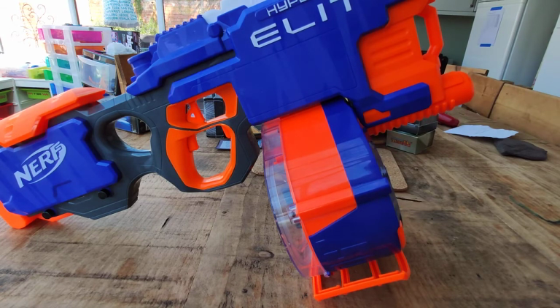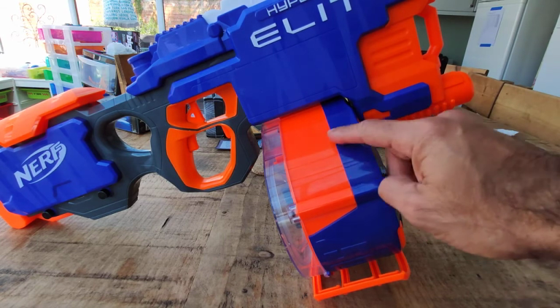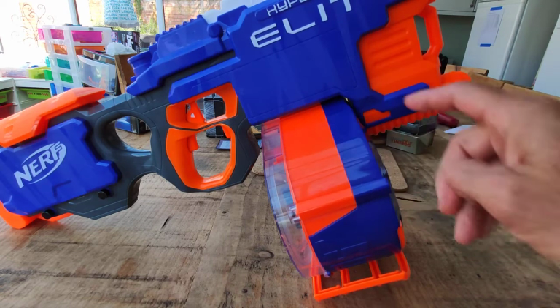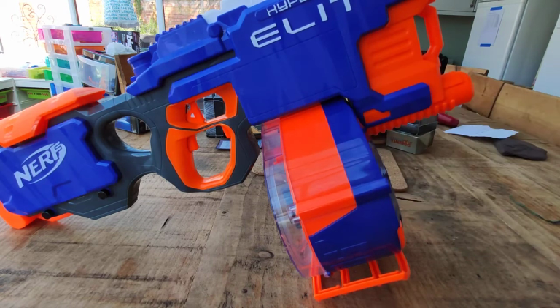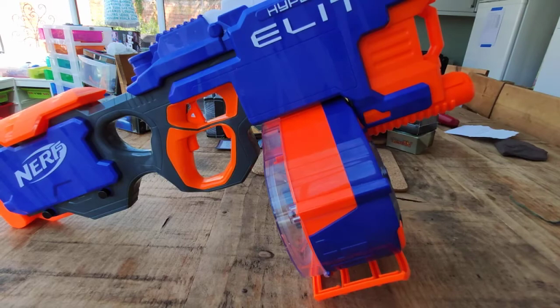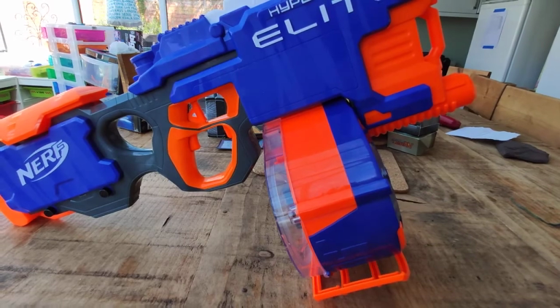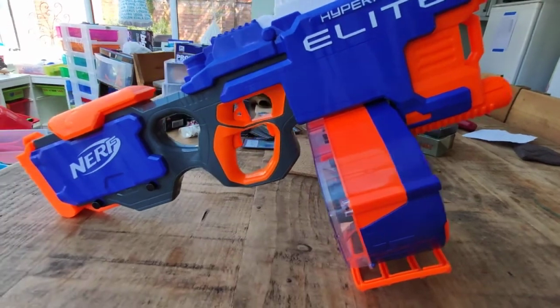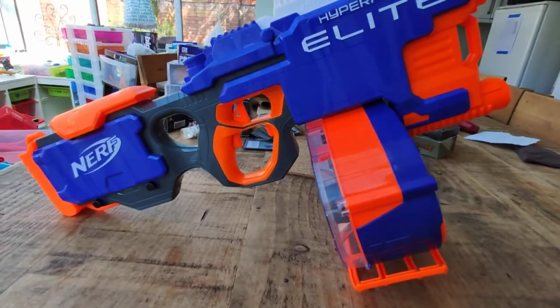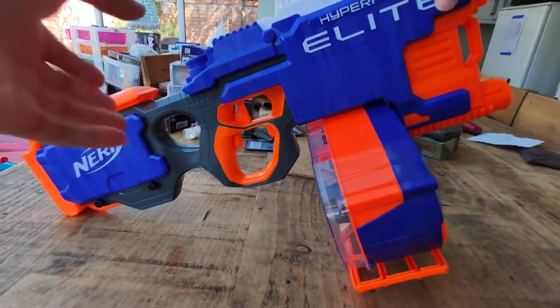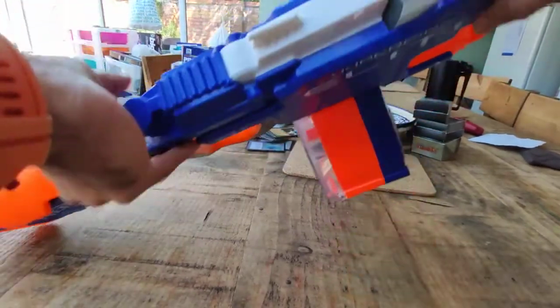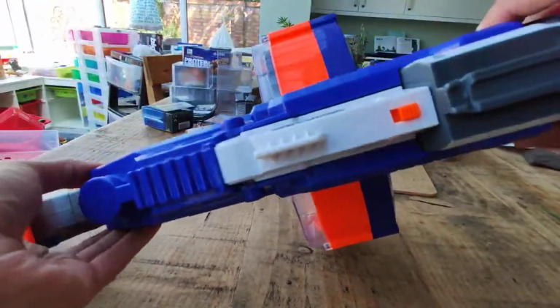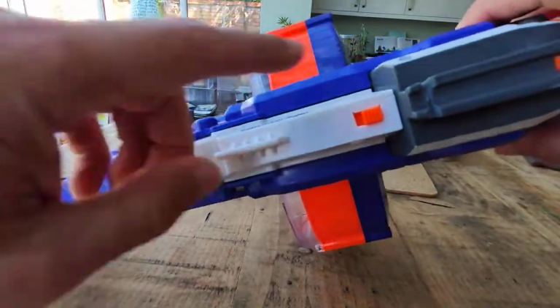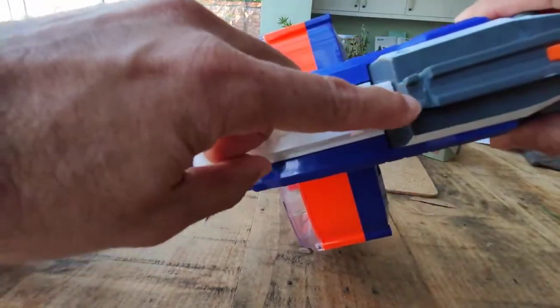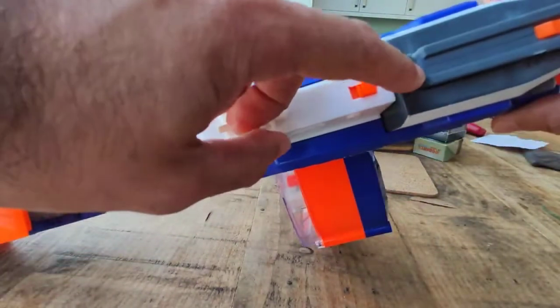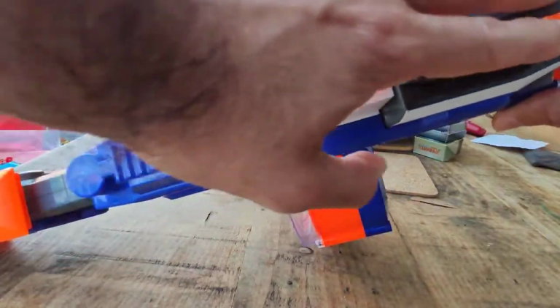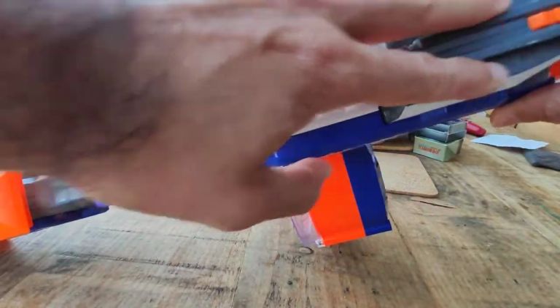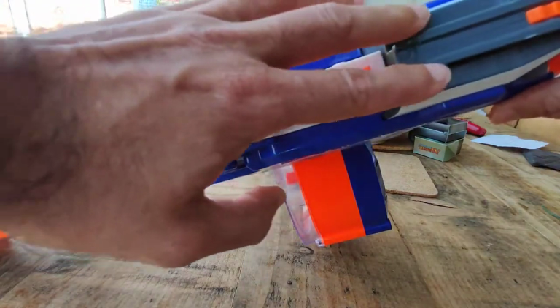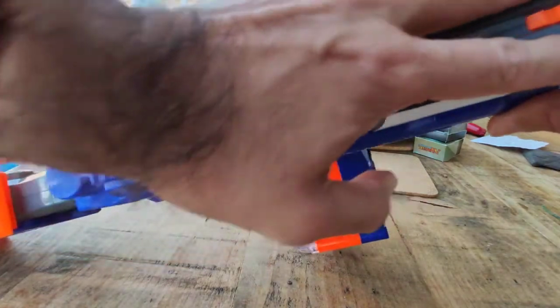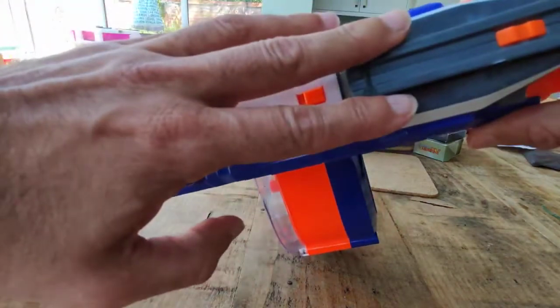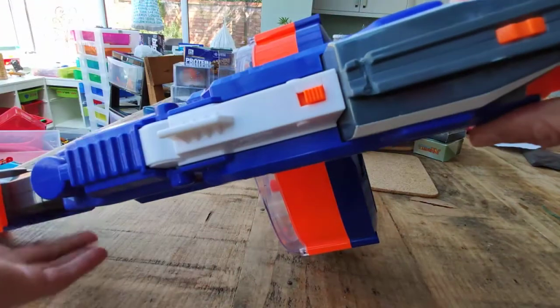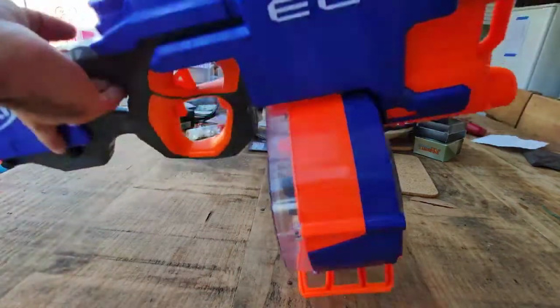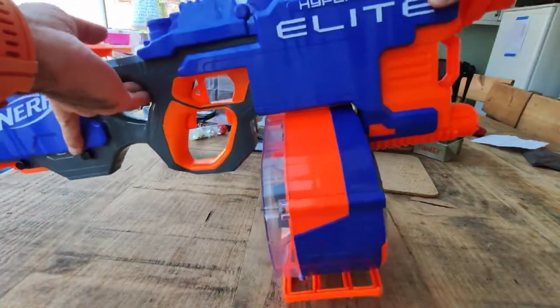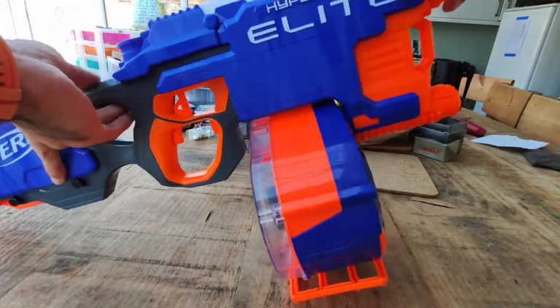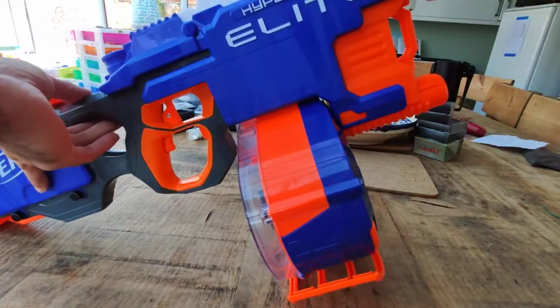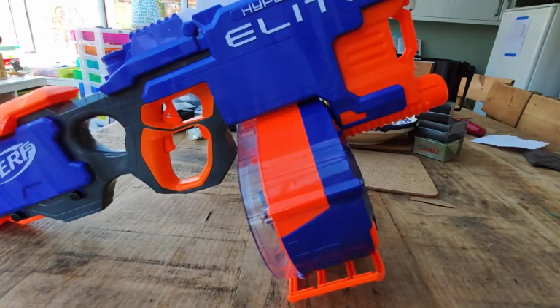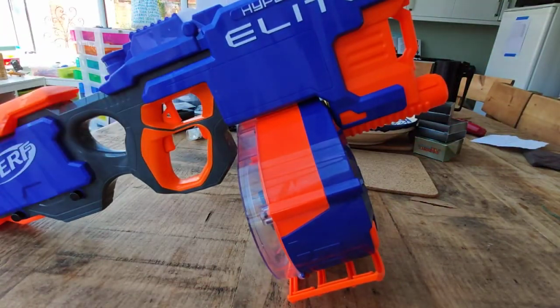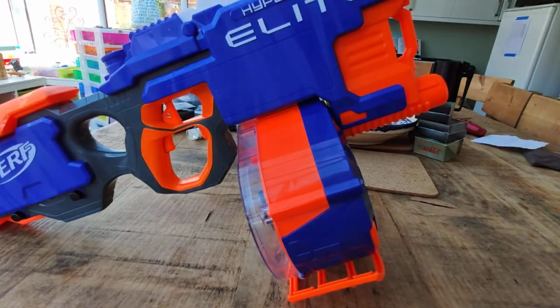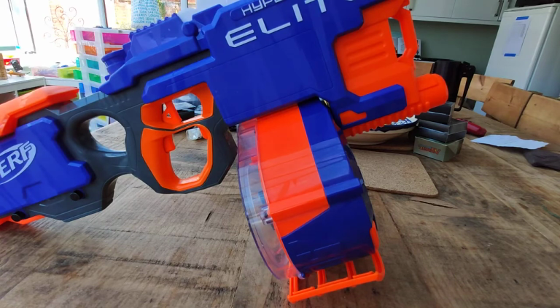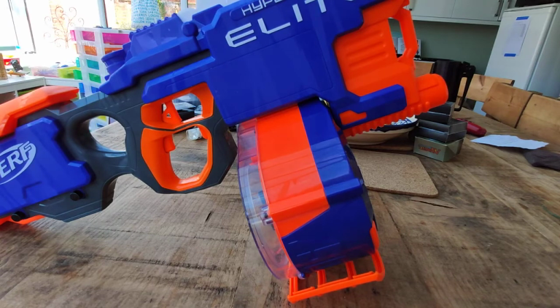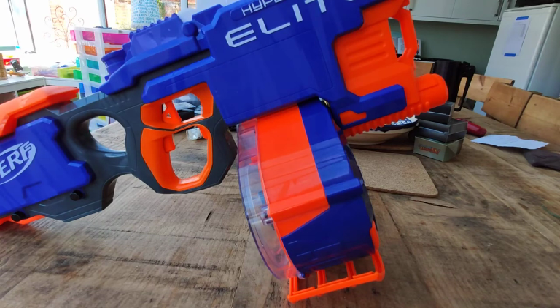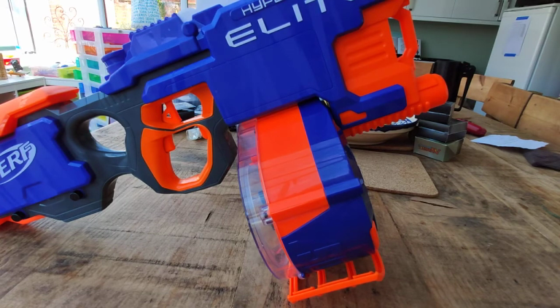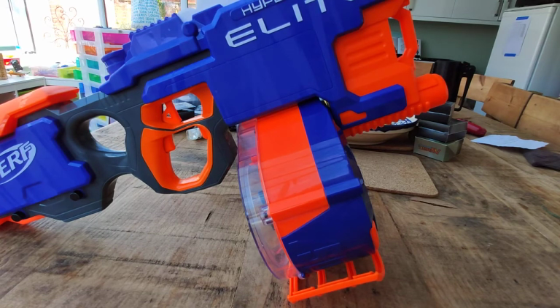It's a shame we can't buy these drum mags on their own. You'll notice I've got a notch on the rail here — this is for when I 3D printed a little Picatinny rail and then put on an optic, but to be honest we don't really need an optic on Nerf guns.